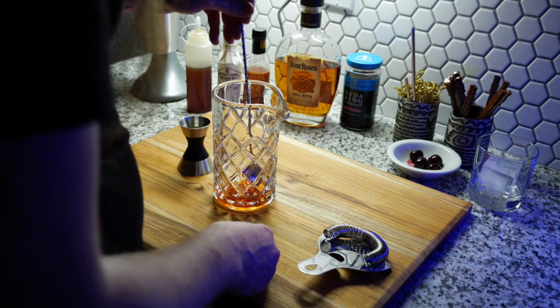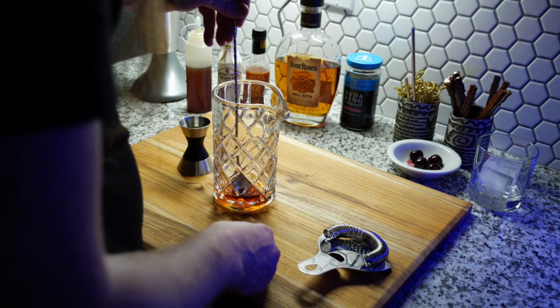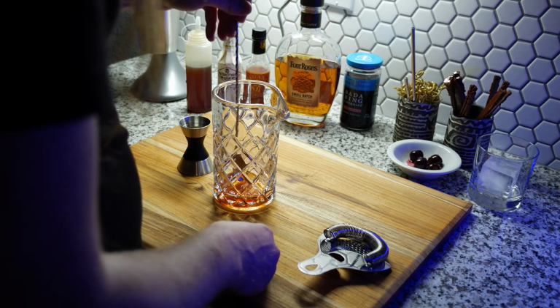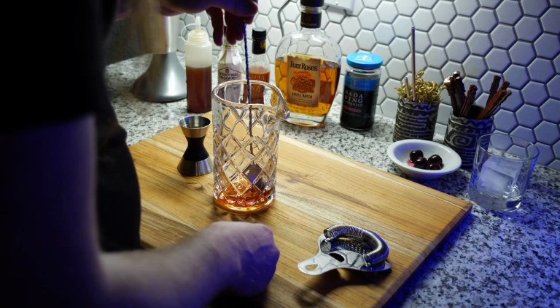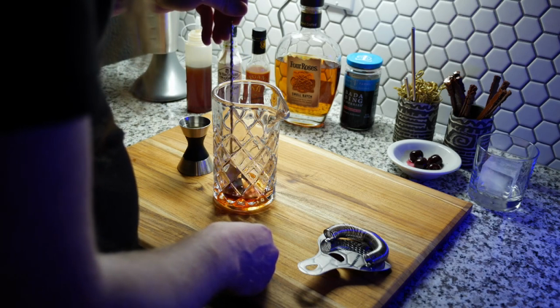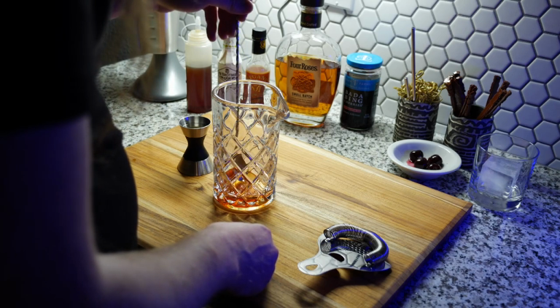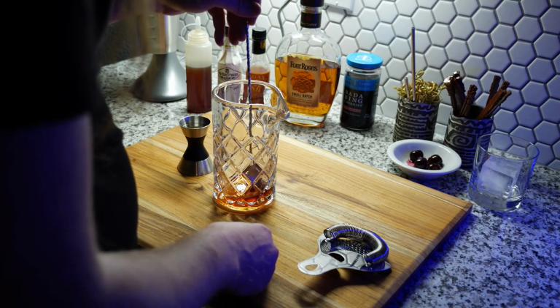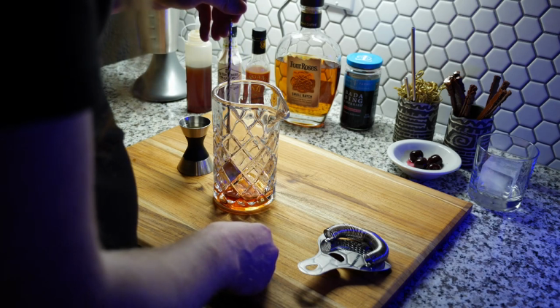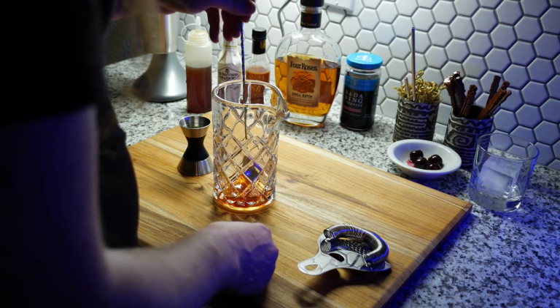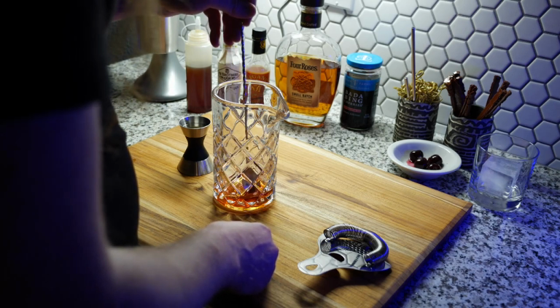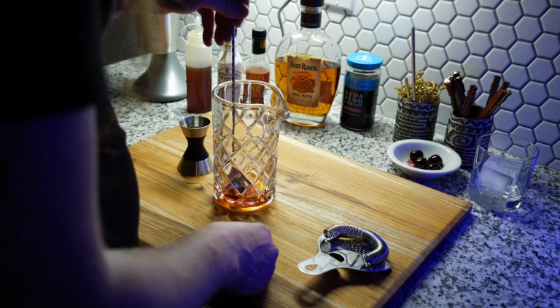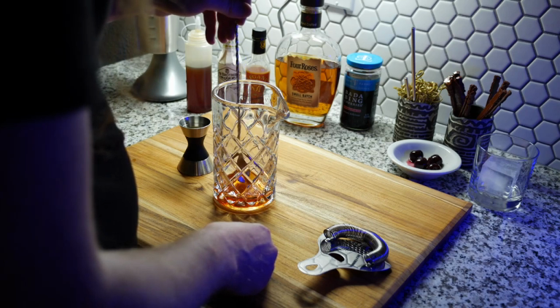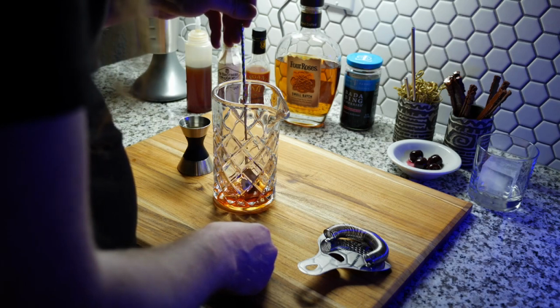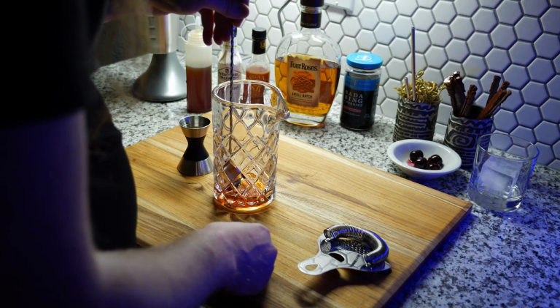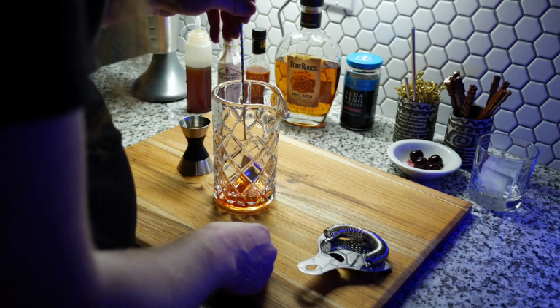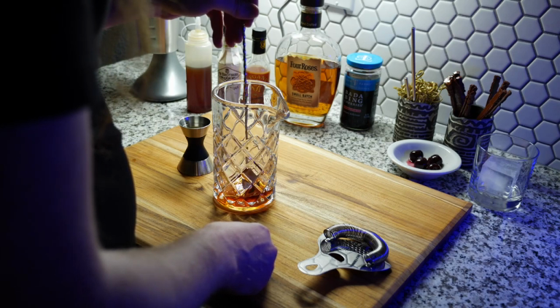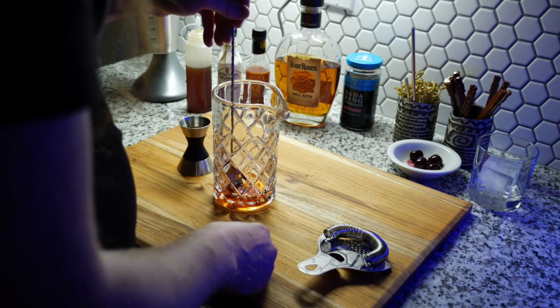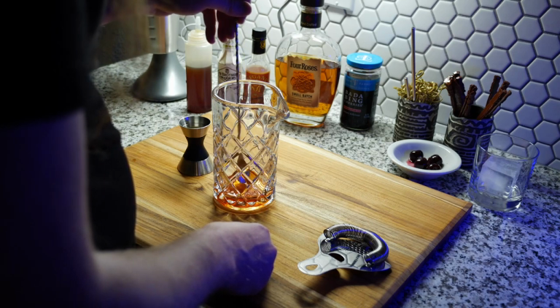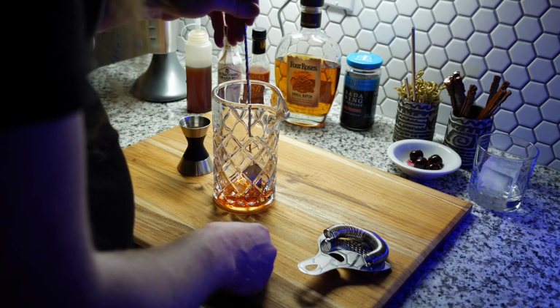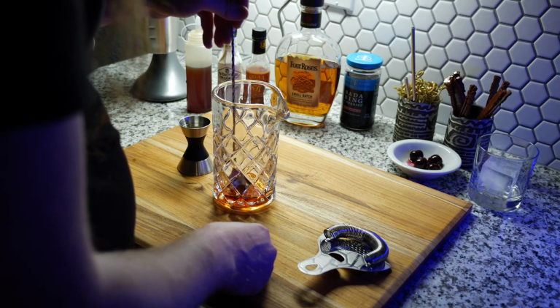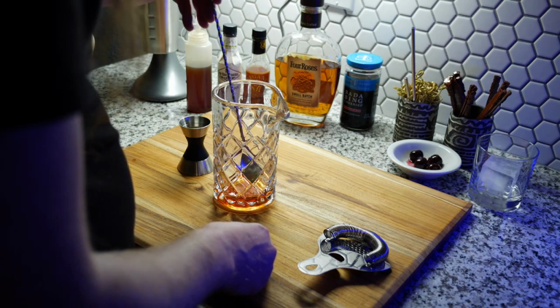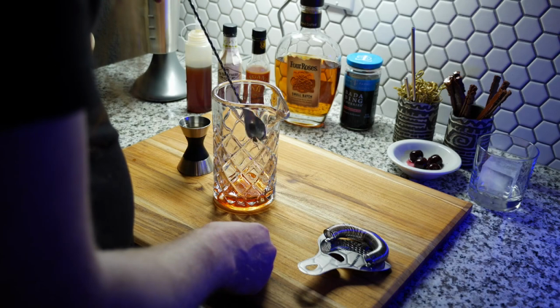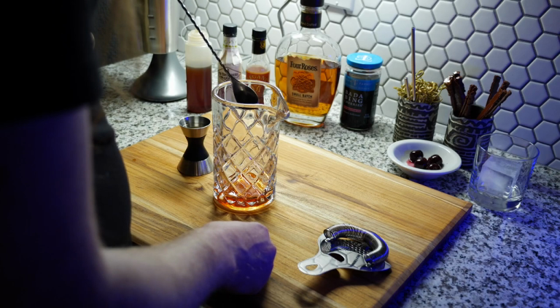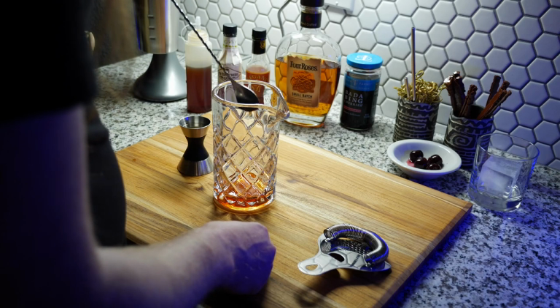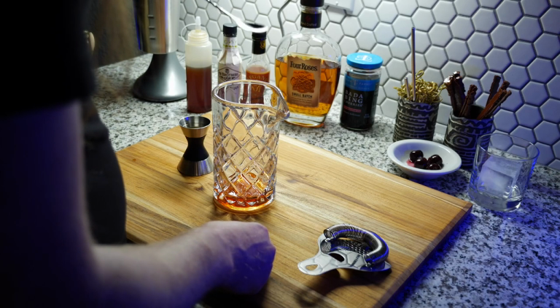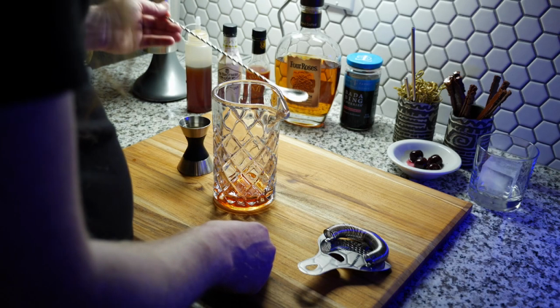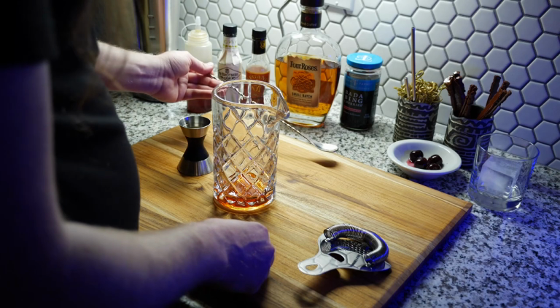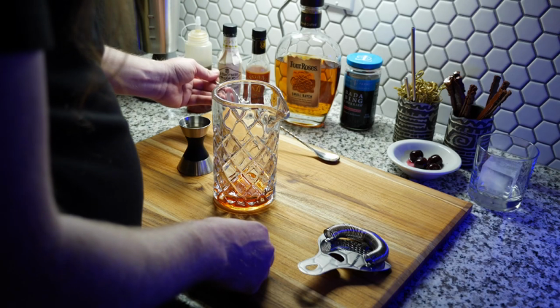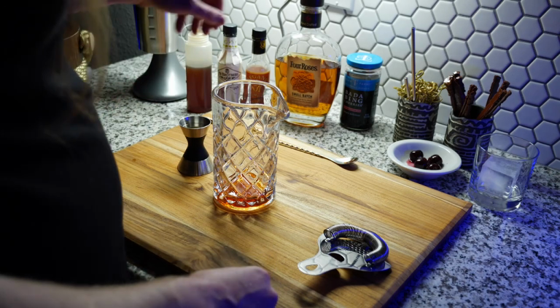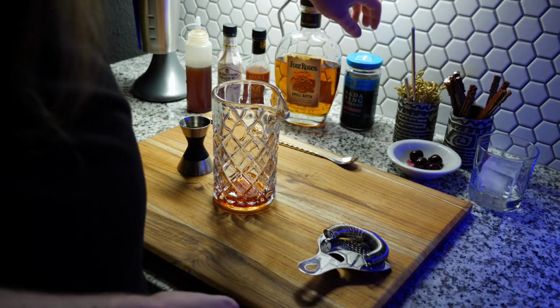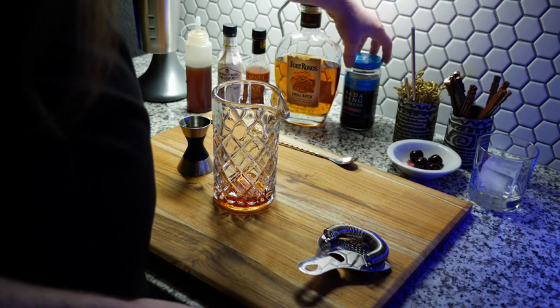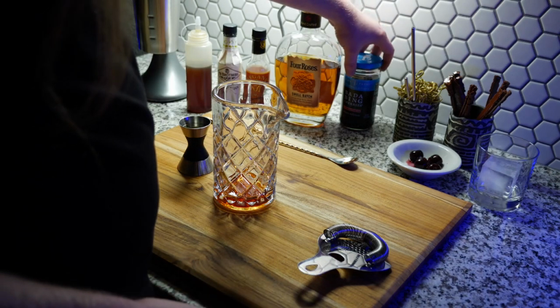Then I mix it up a little bit. Traditionally you would use a sugar cube and bitters, but I don't like the texture of the undissolved sugar in the drink, so I prefer a syrup.